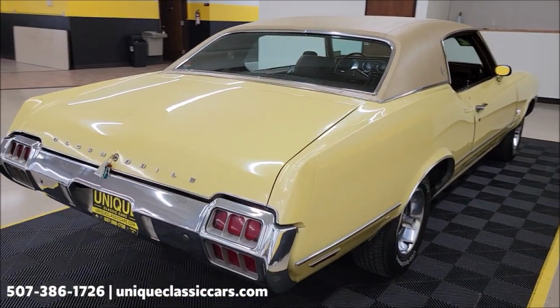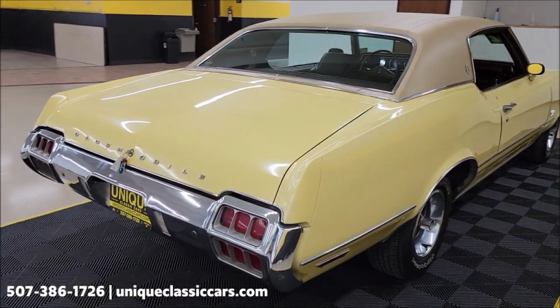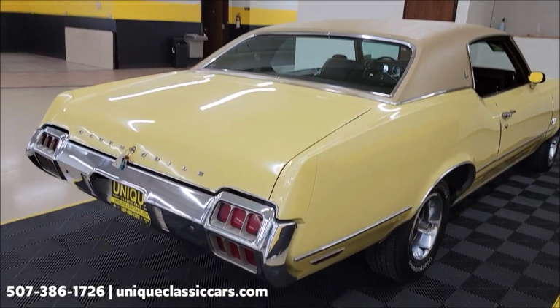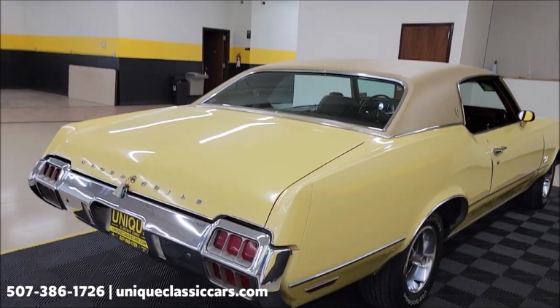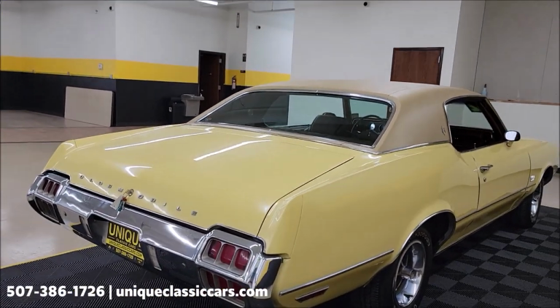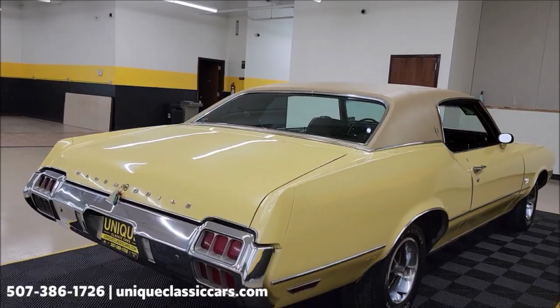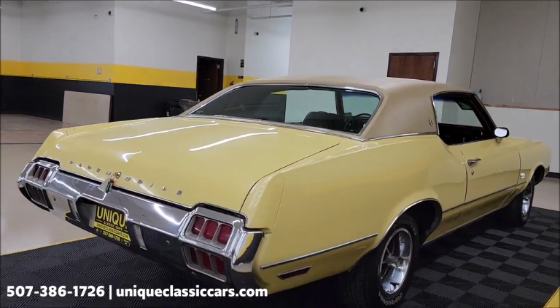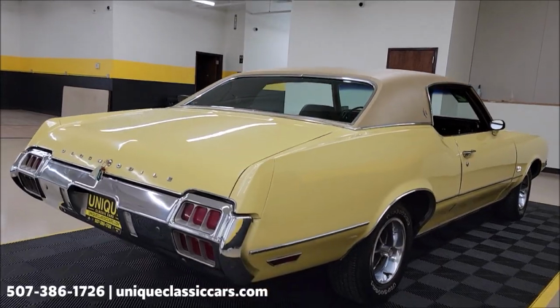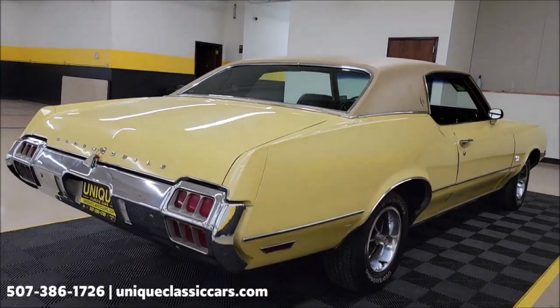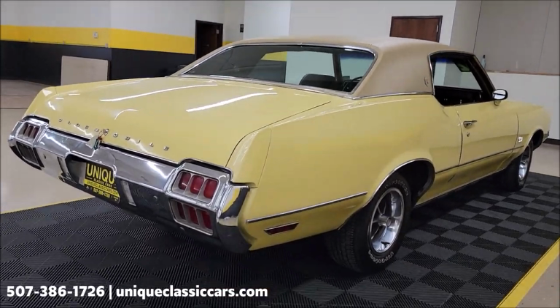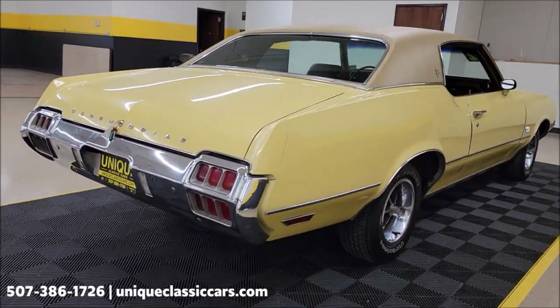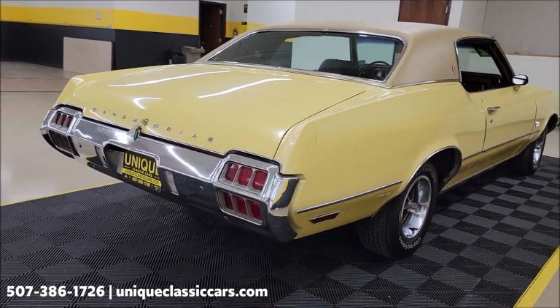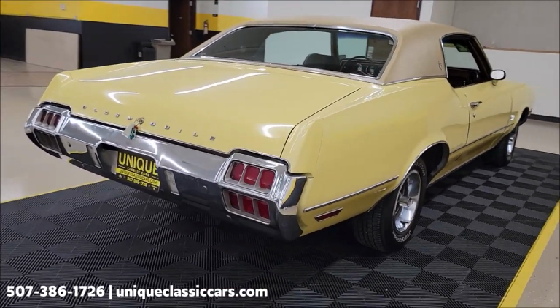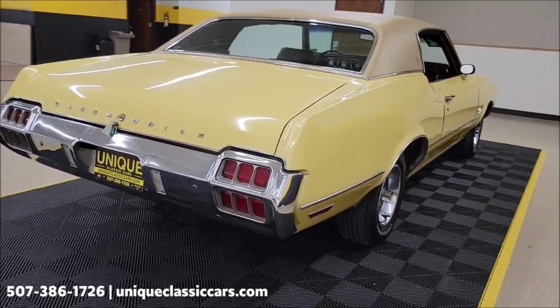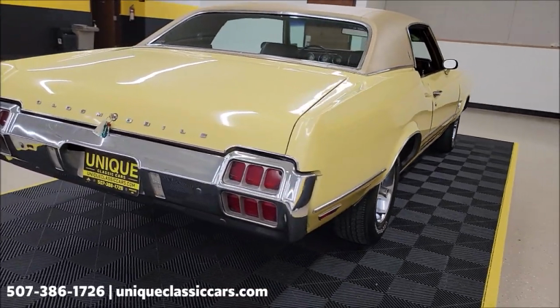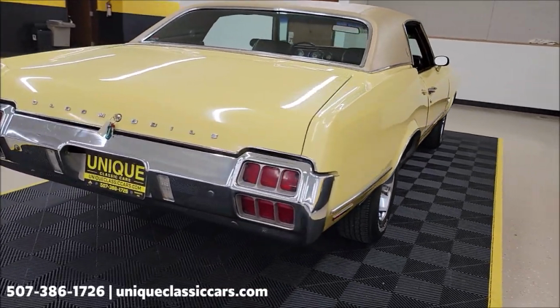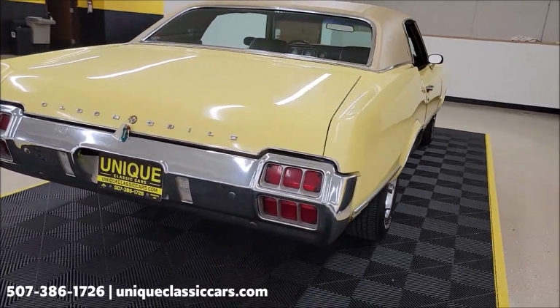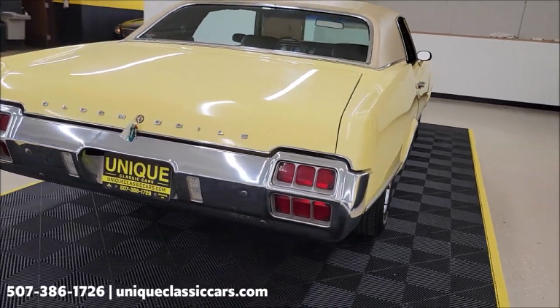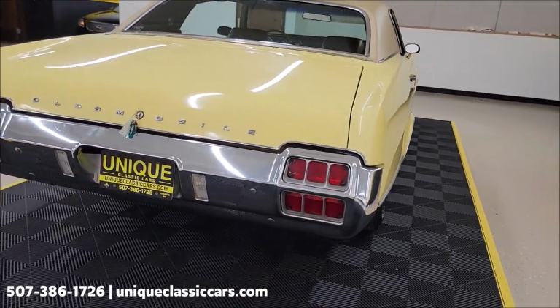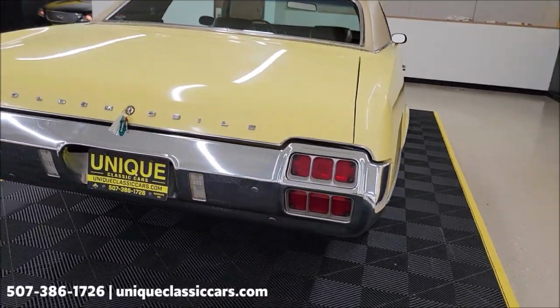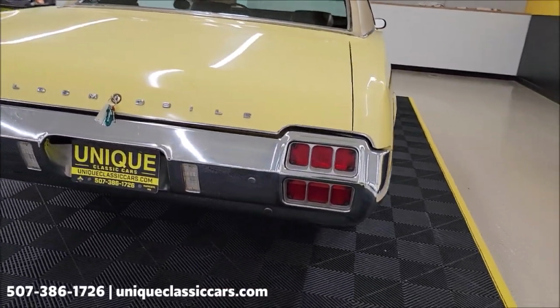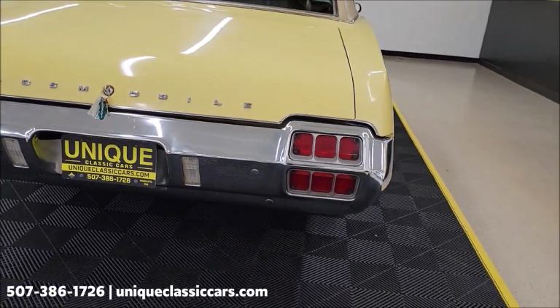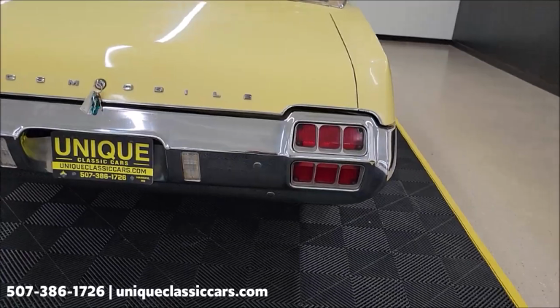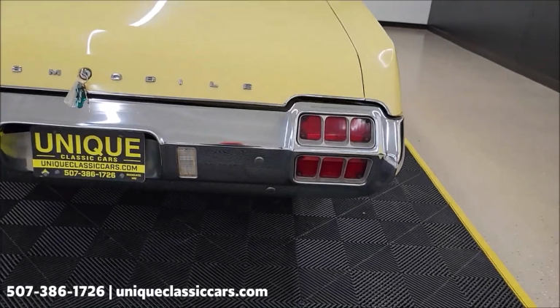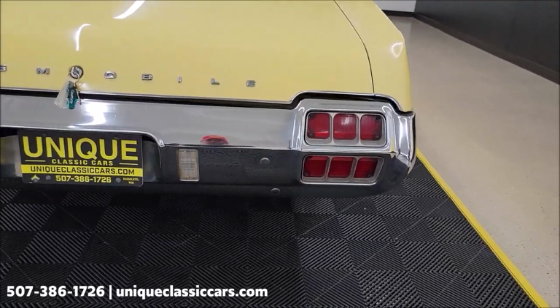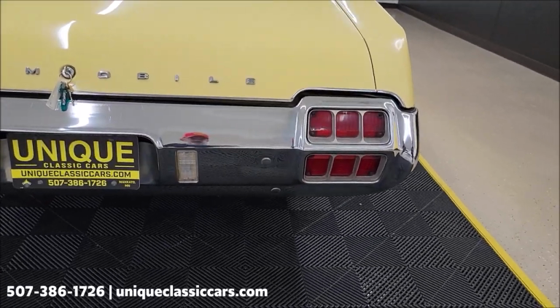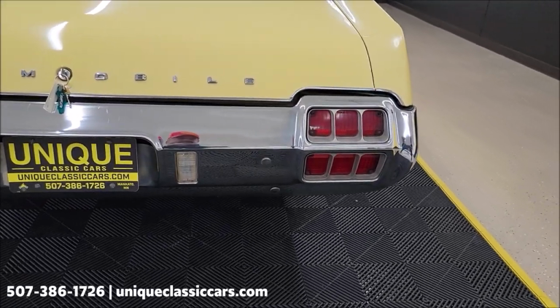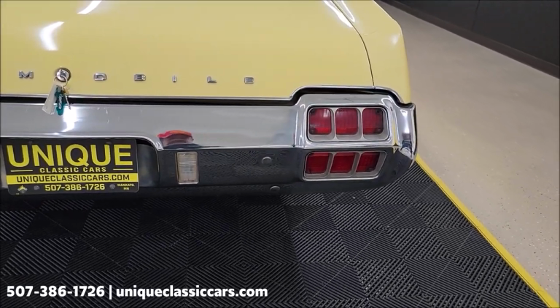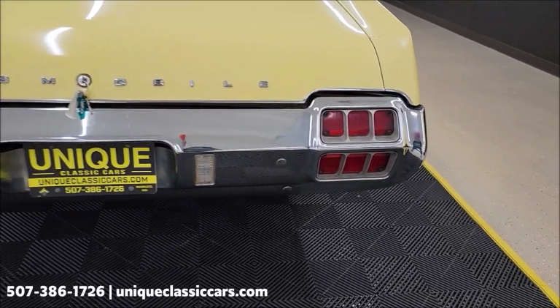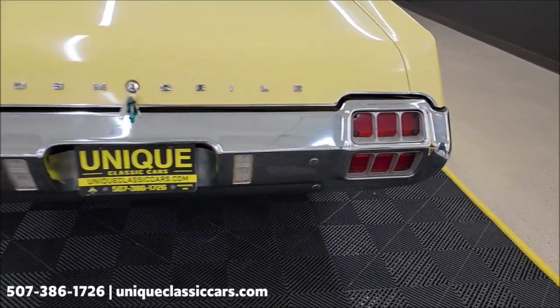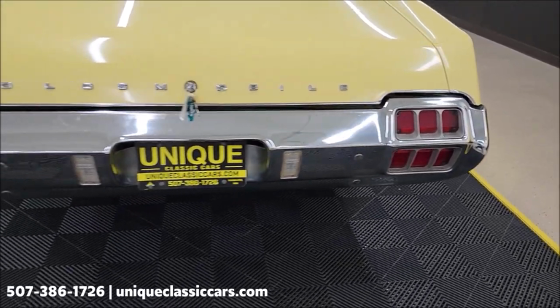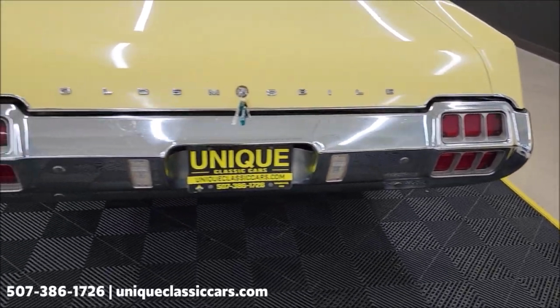We do consider trades. Financing is available. We can assist with transportation, and this vehicle may be eligible for an extended service contract, so consult with your sales associate when you call in or email.